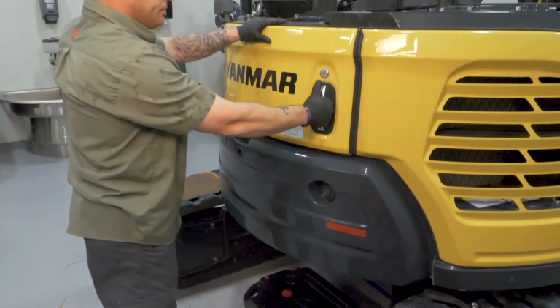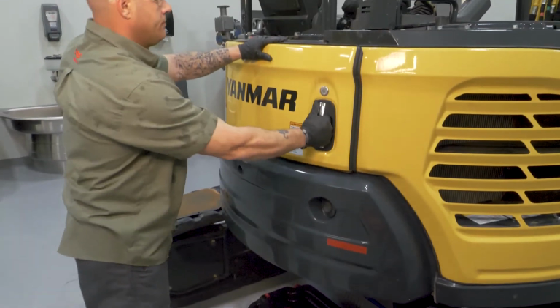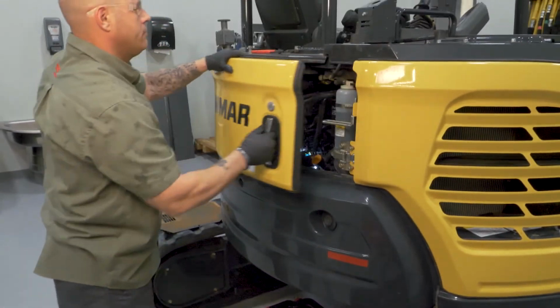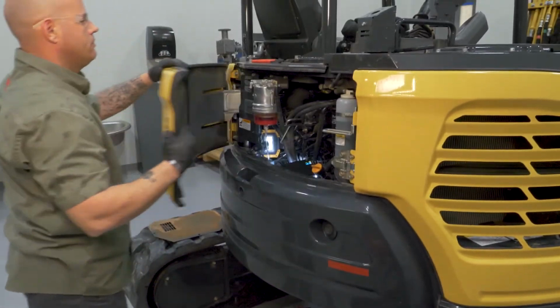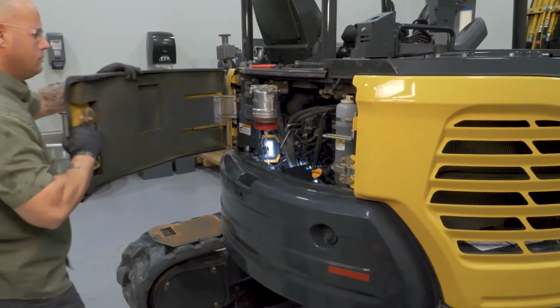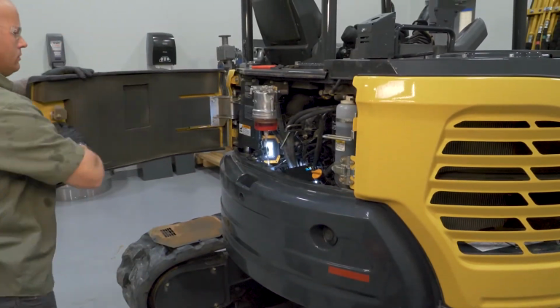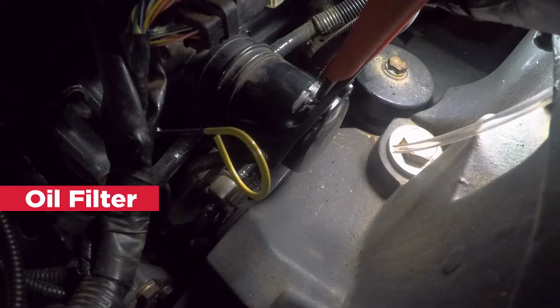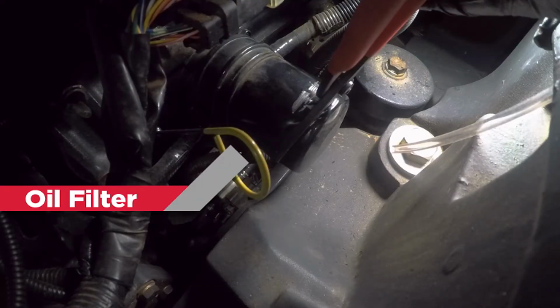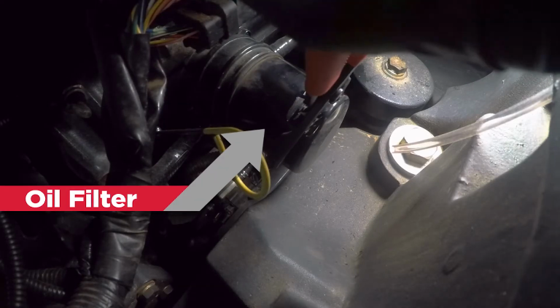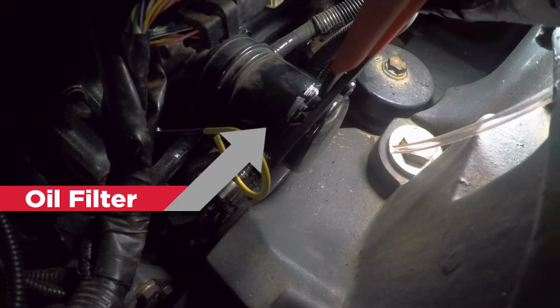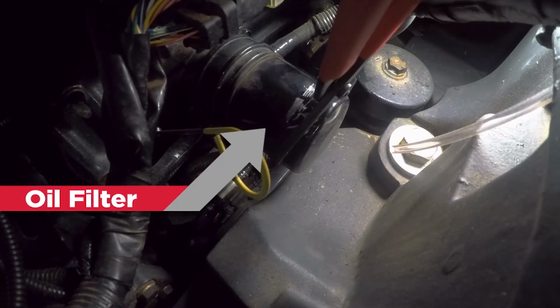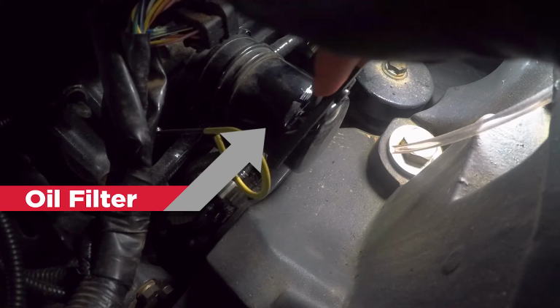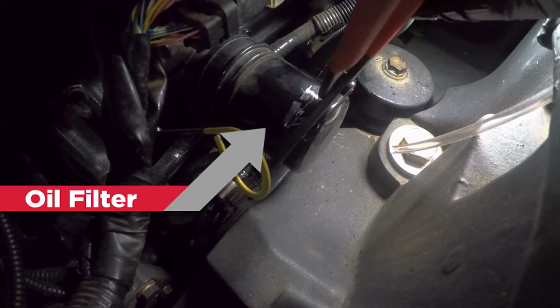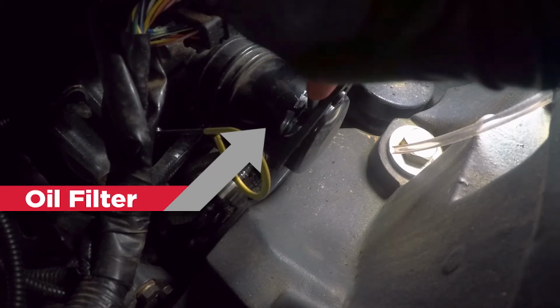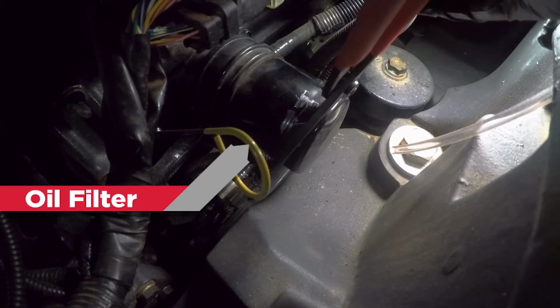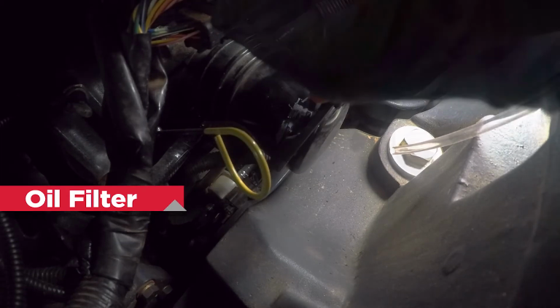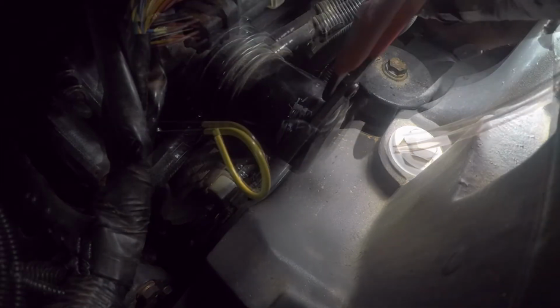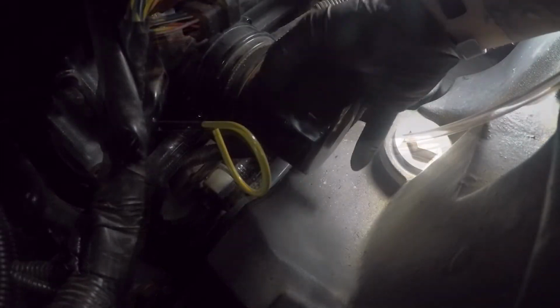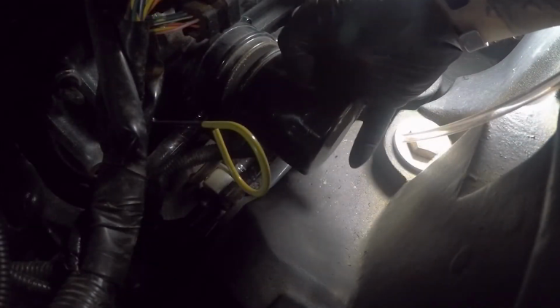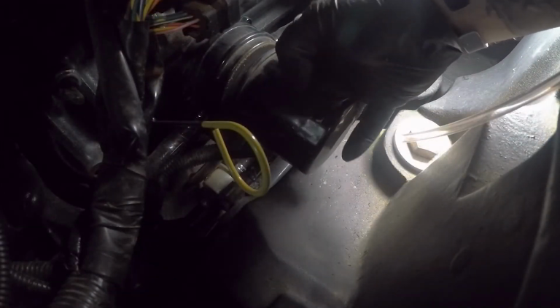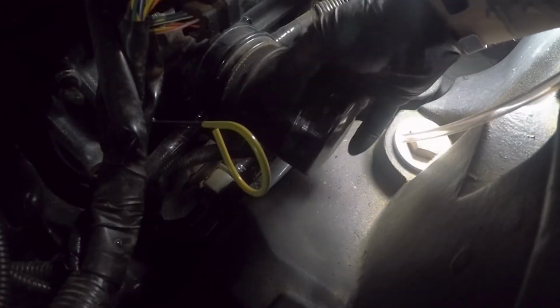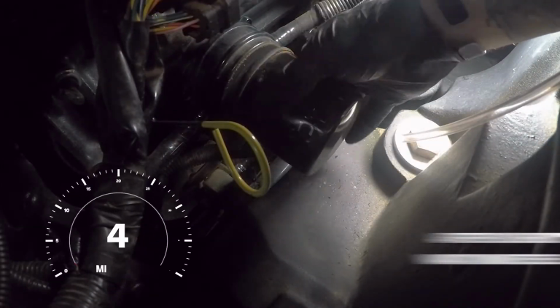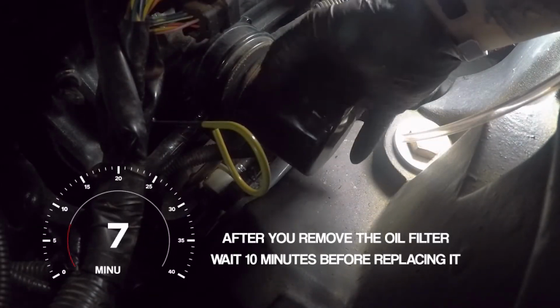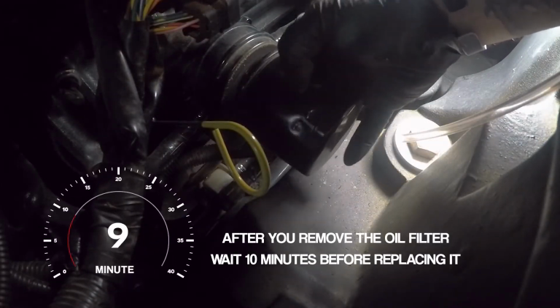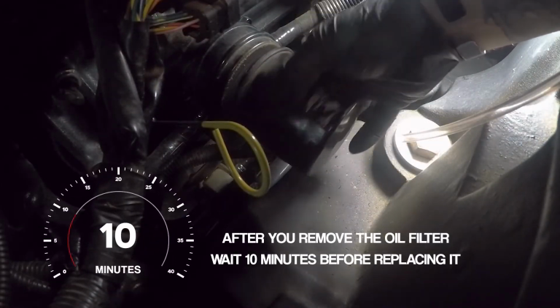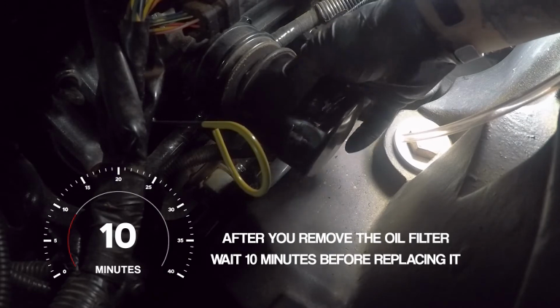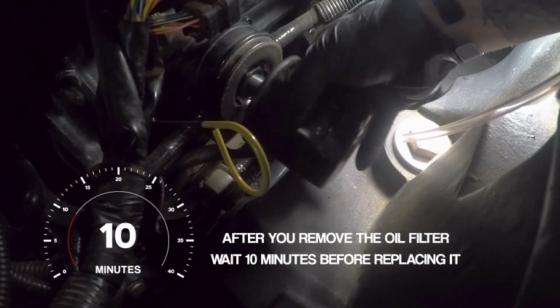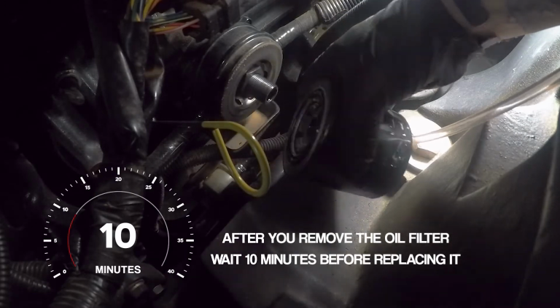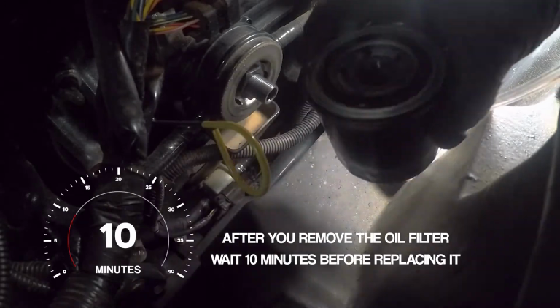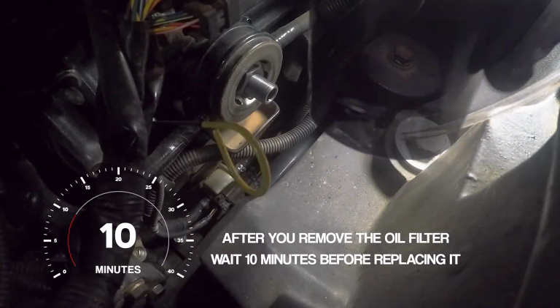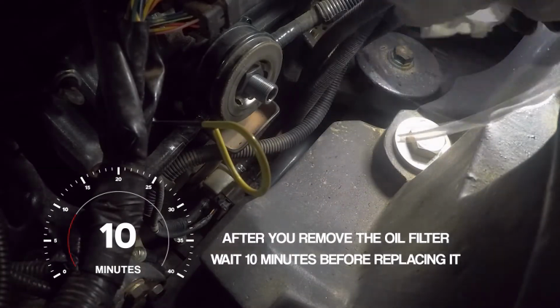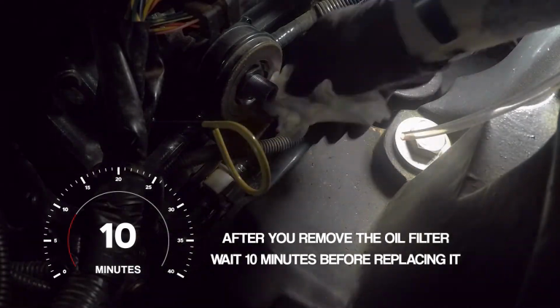Open the engine access panel. Now let's replace the oil filter. Turn the oil filter counterclockwise to loosen it. After you remove the oil filter, wait 10 minutes before replacing it. This allows the system to drain completely.